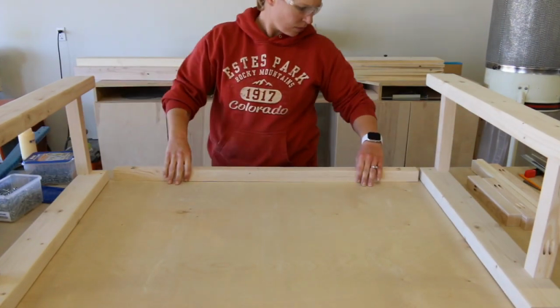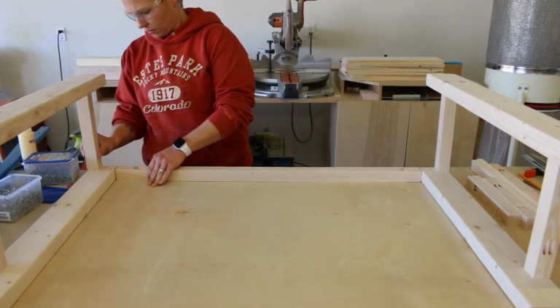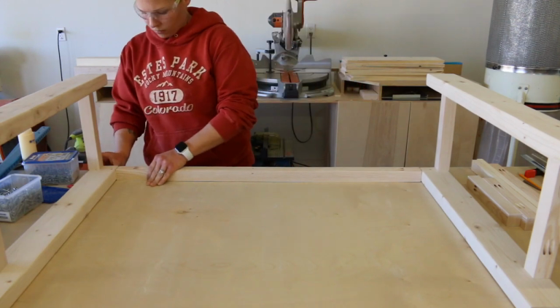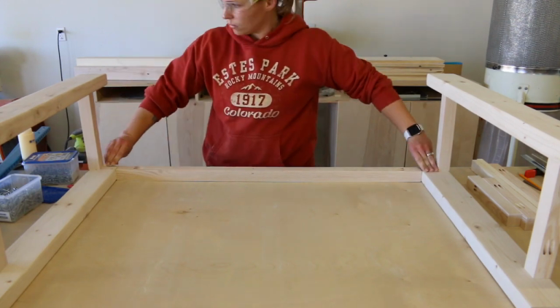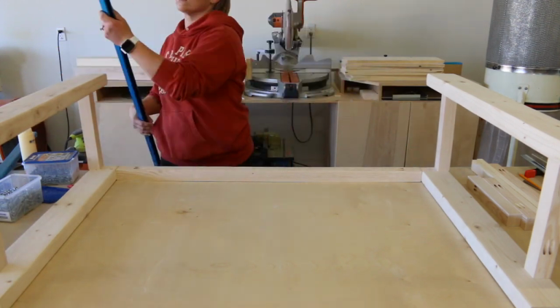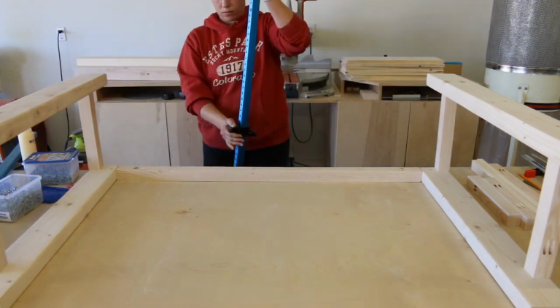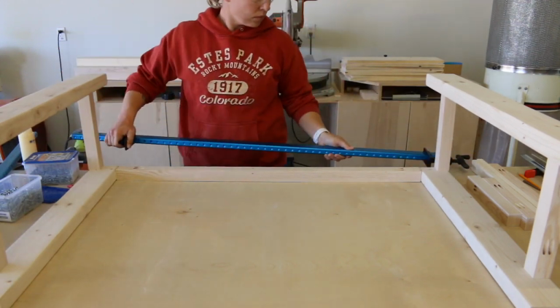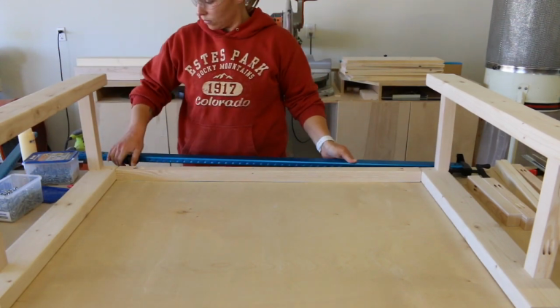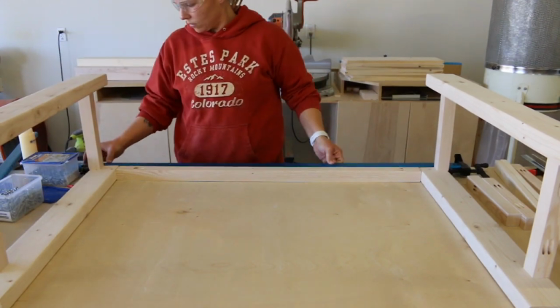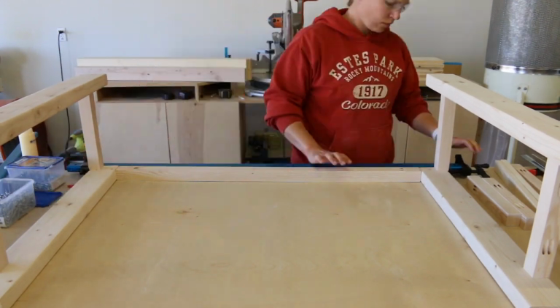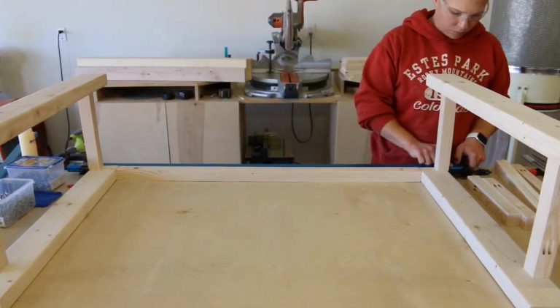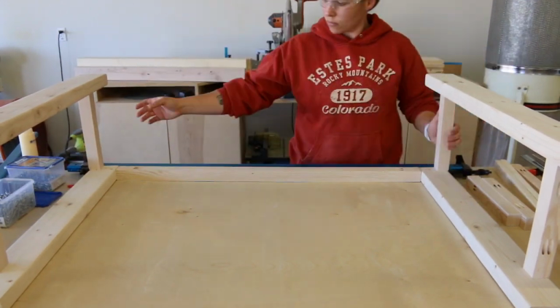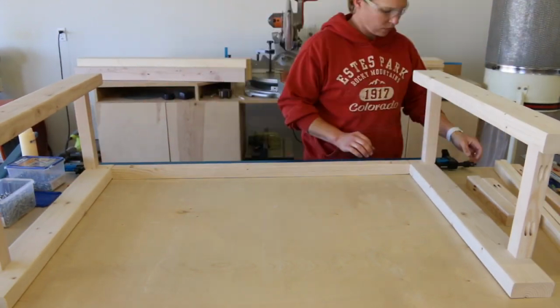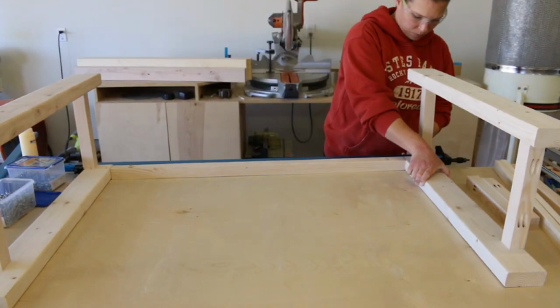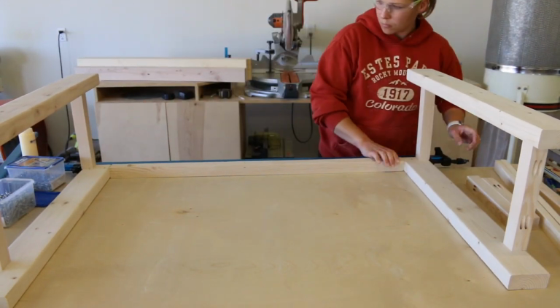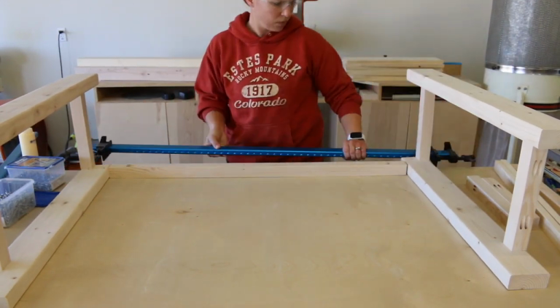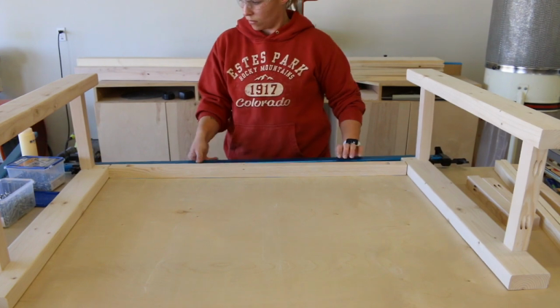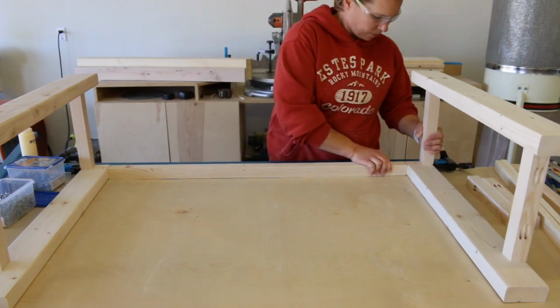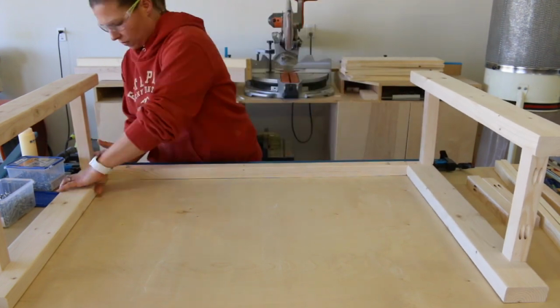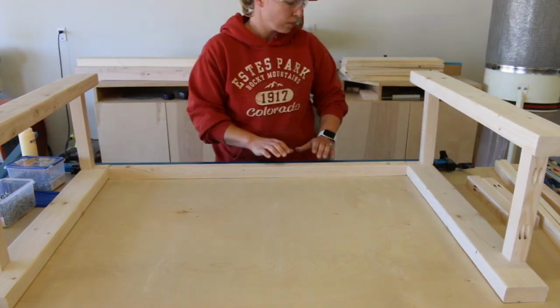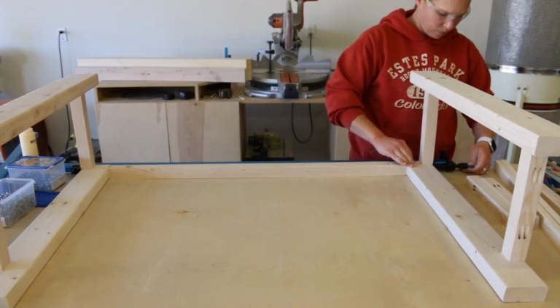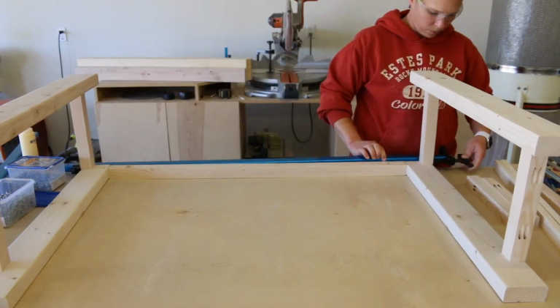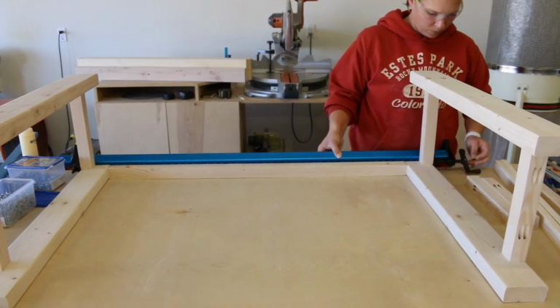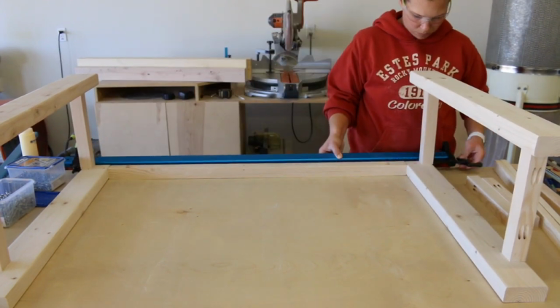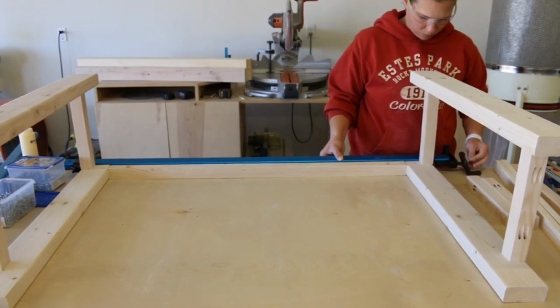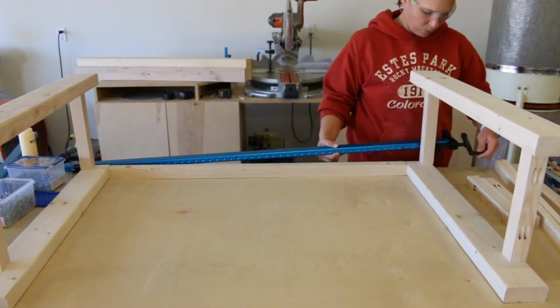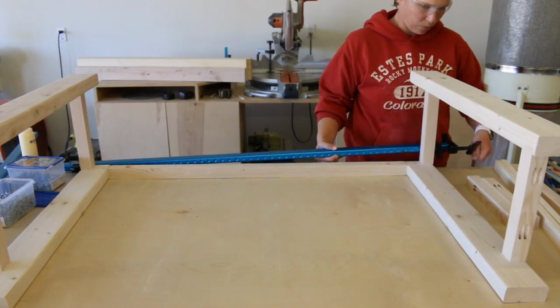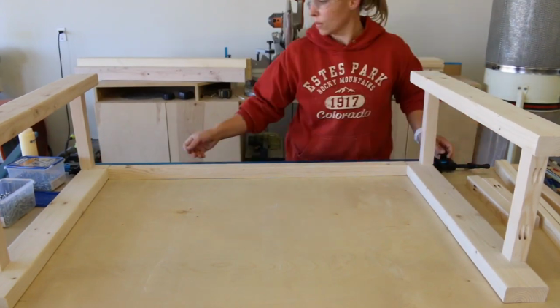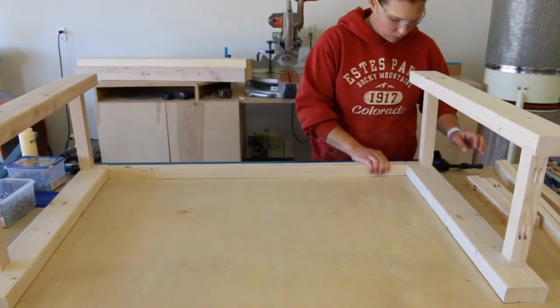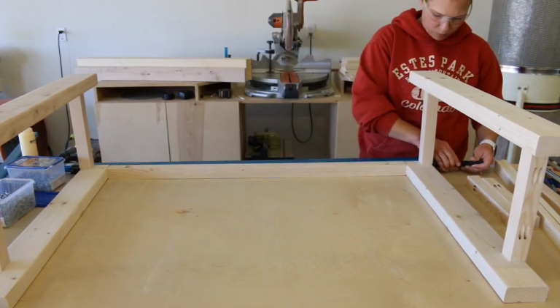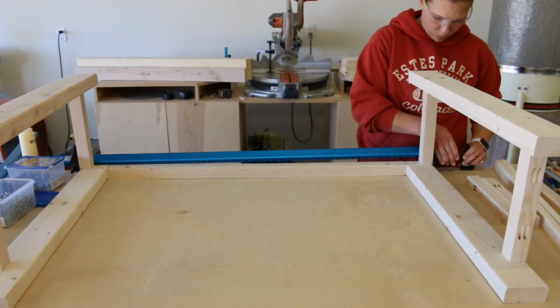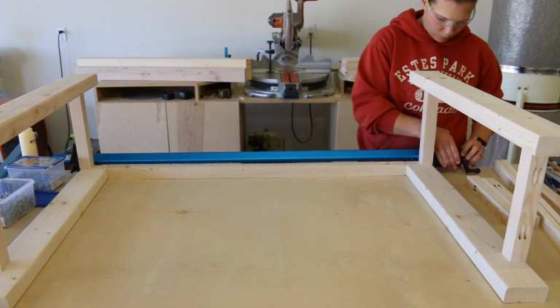Once the sides were assembled, I began building out the base of the console. I first attached the 2x2 top and bottom stretchers to the front of the base using glue and 2.5 inch pocket screws.